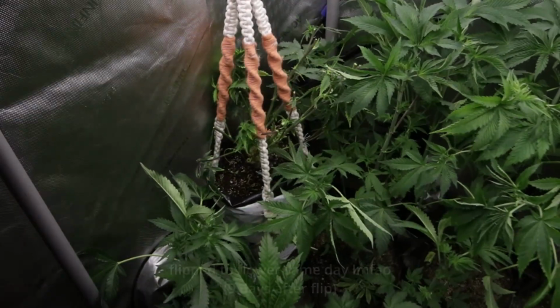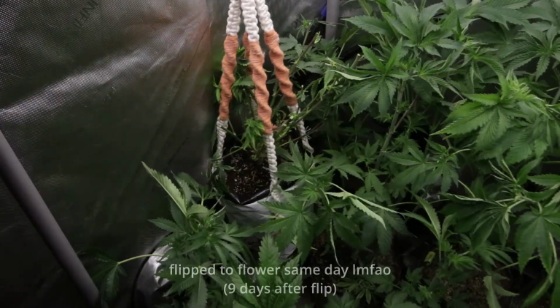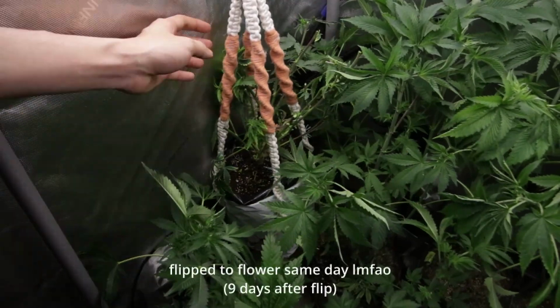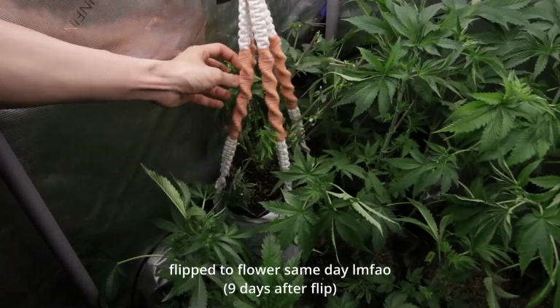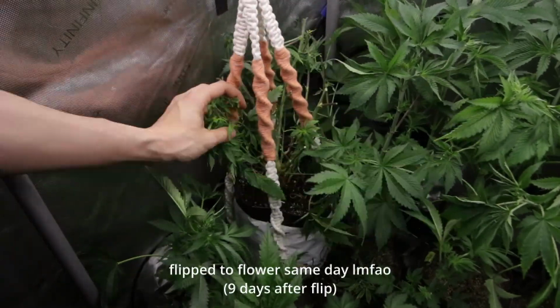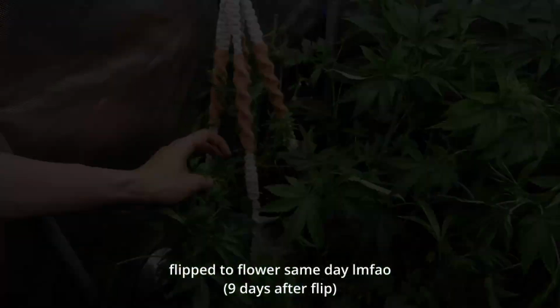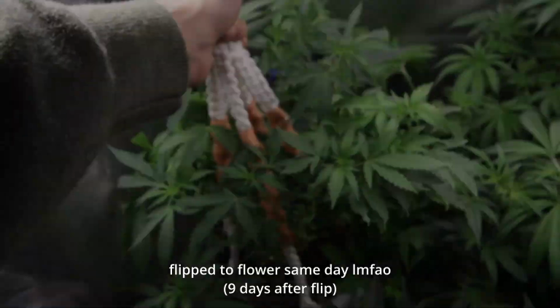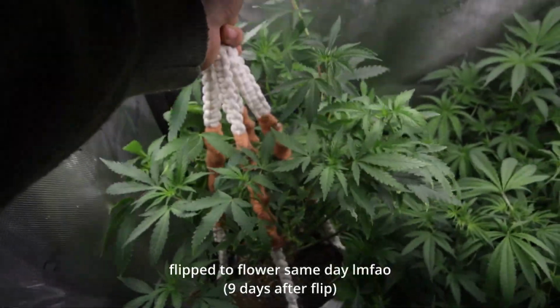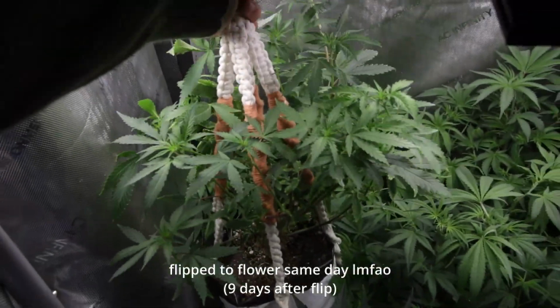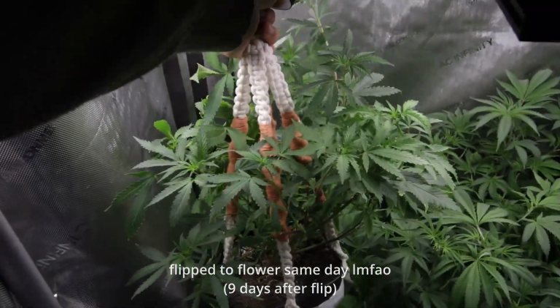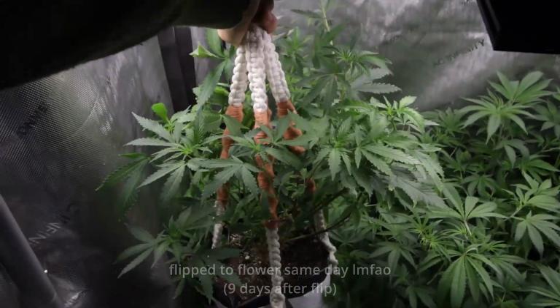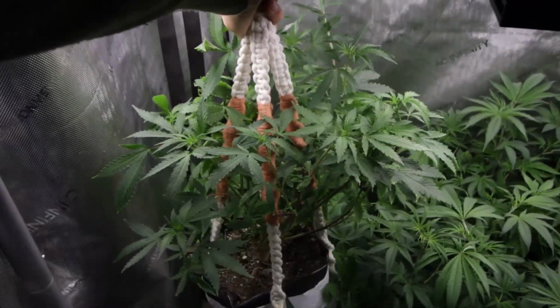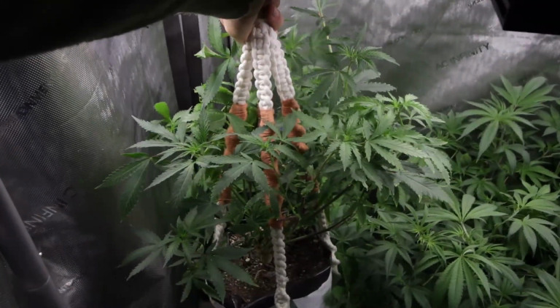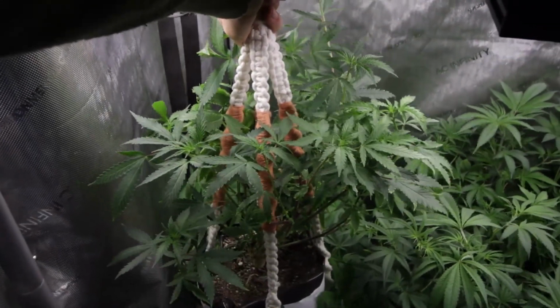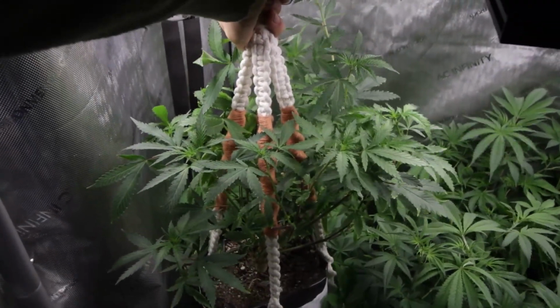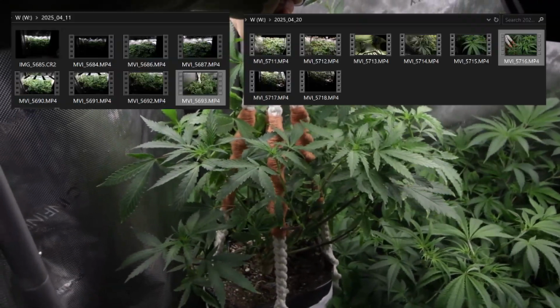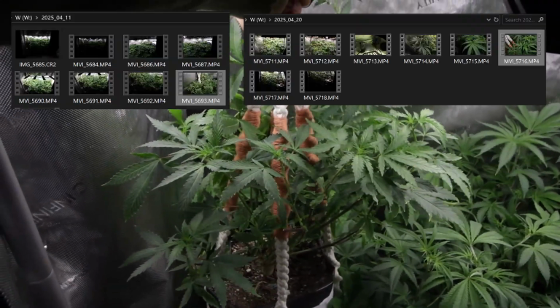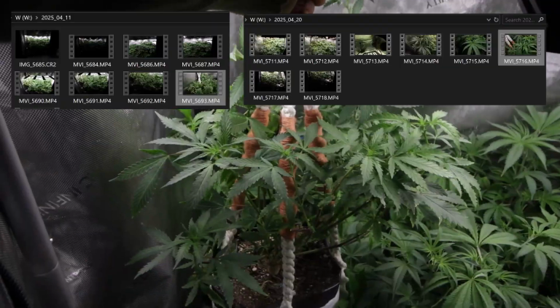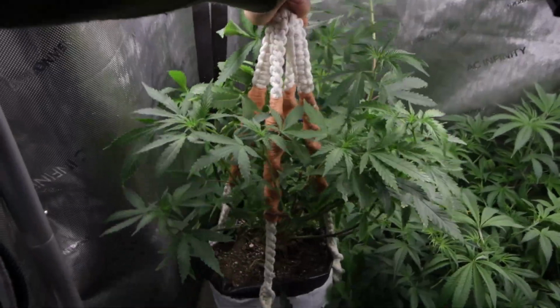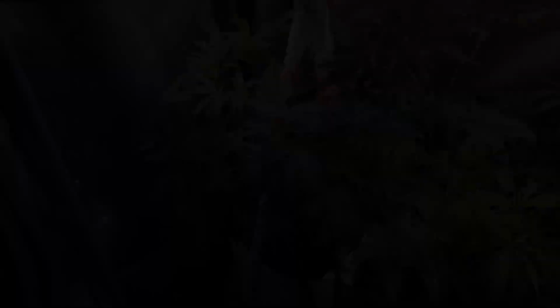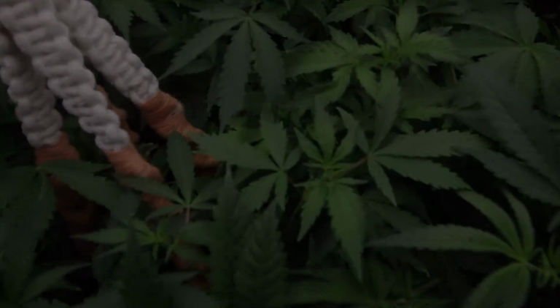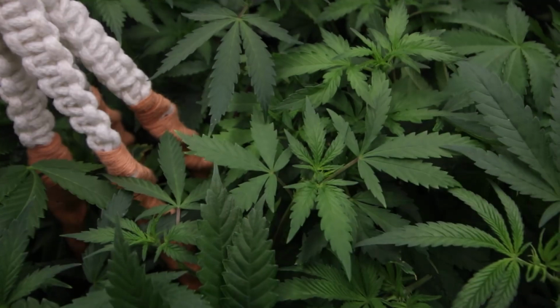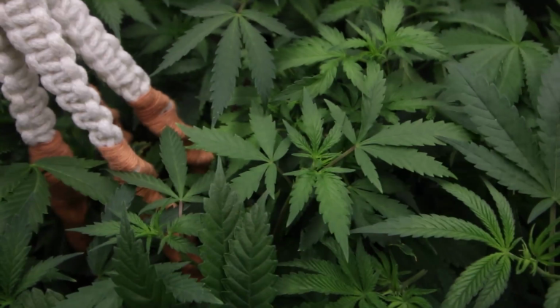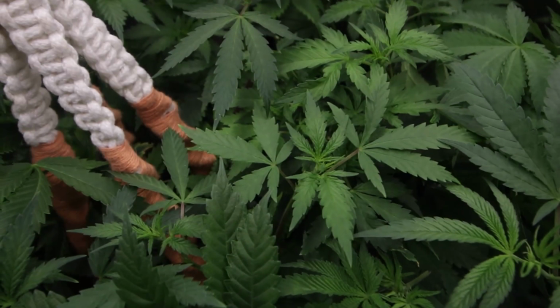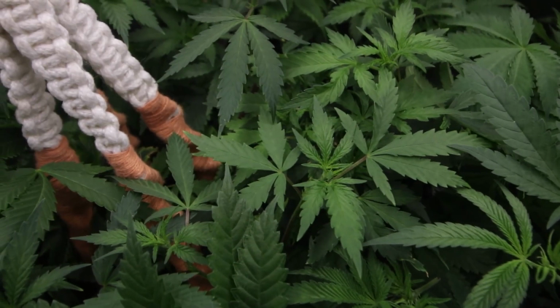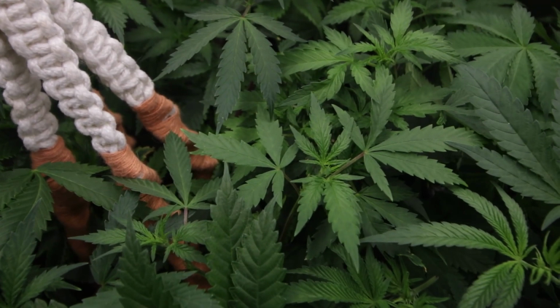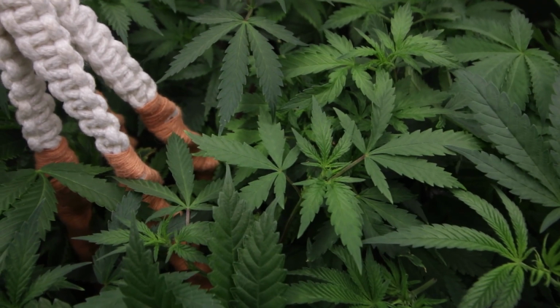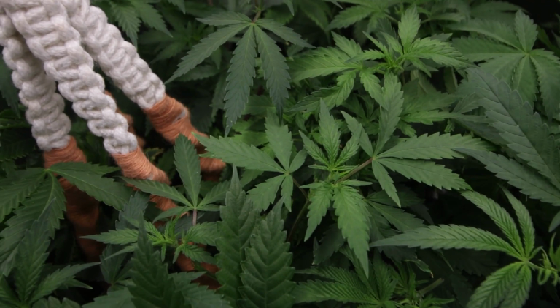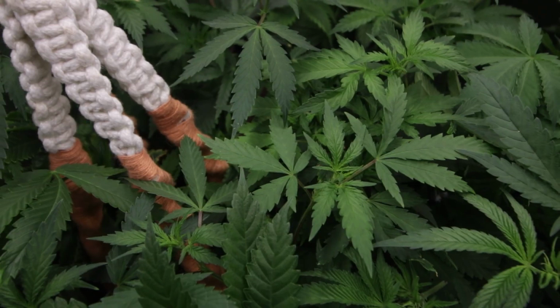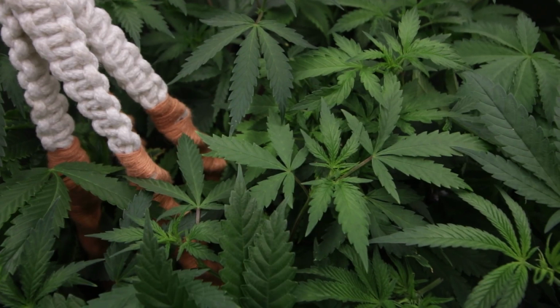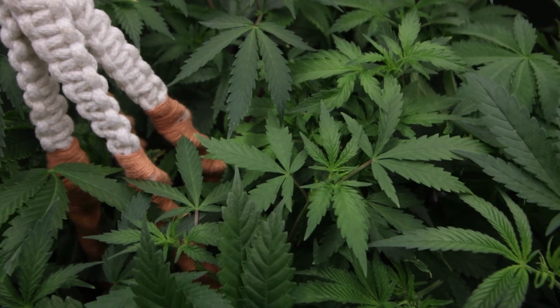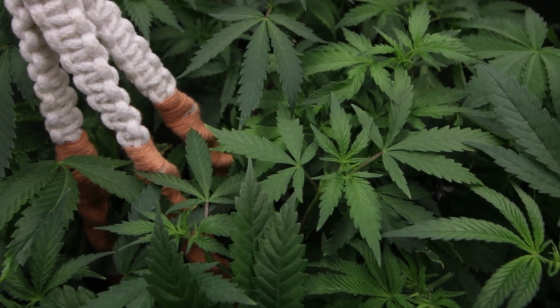And when I said pretty damn fast, I mean in only 9 days! Here are the timestamps. So again, all I did to fix this plant was properly pH my water and maintain a healthy moisture level.